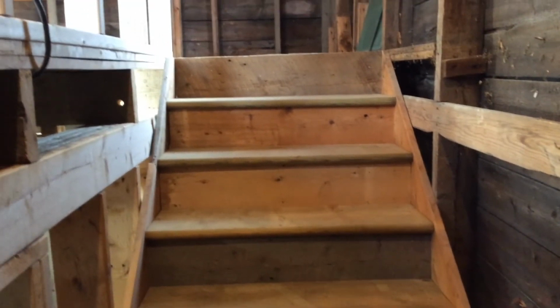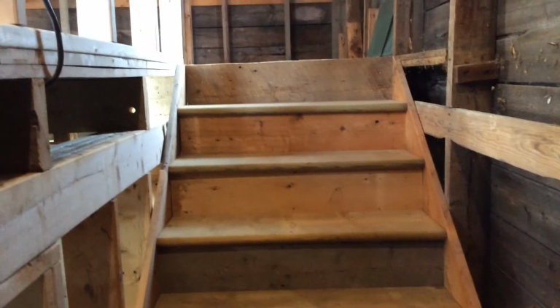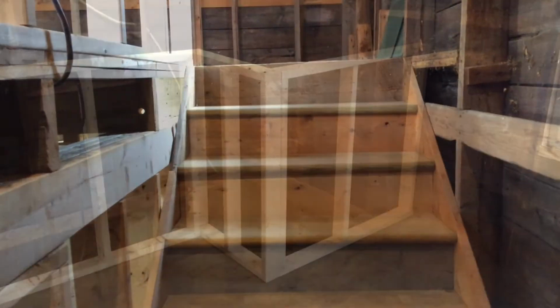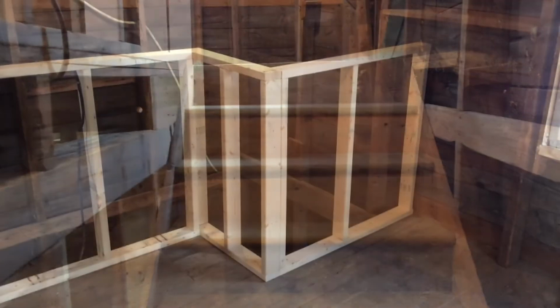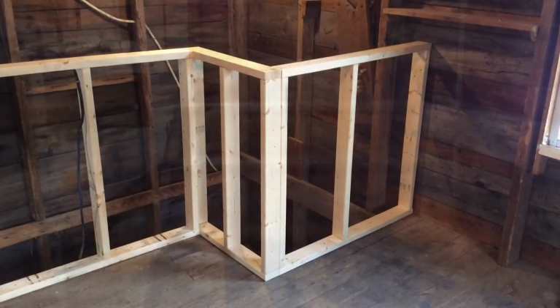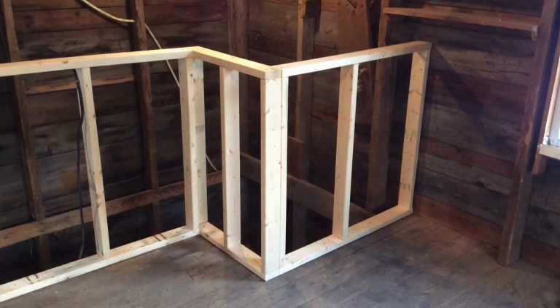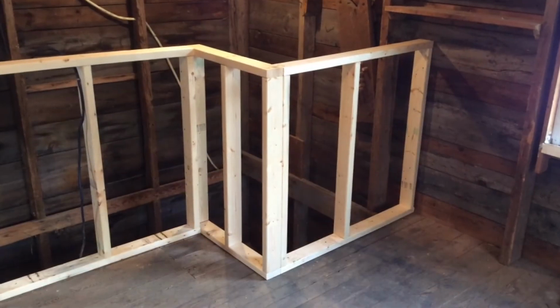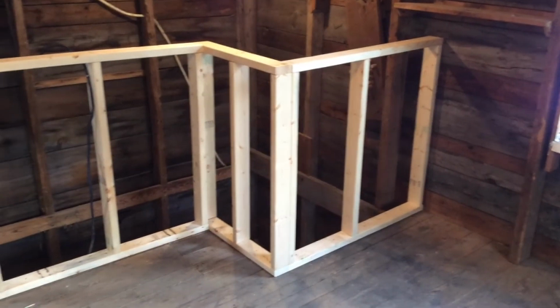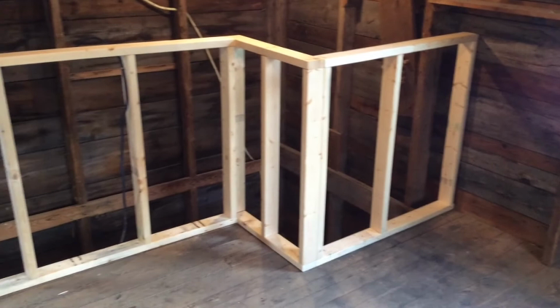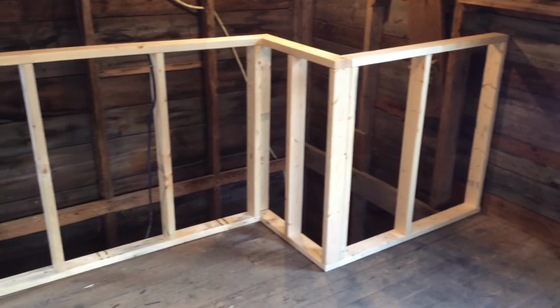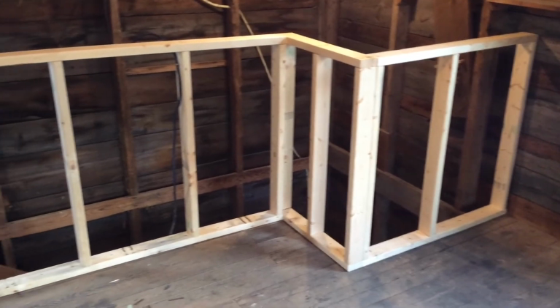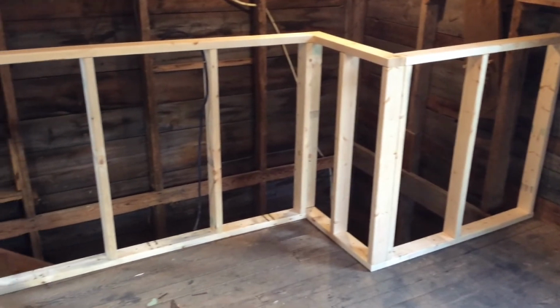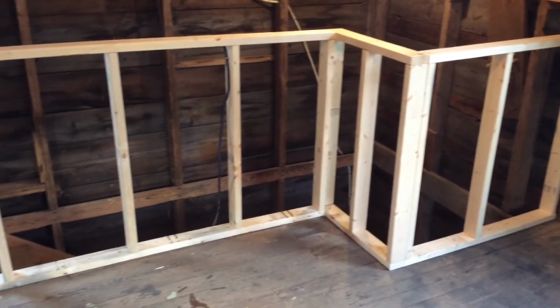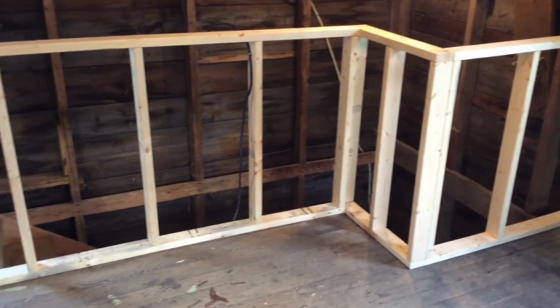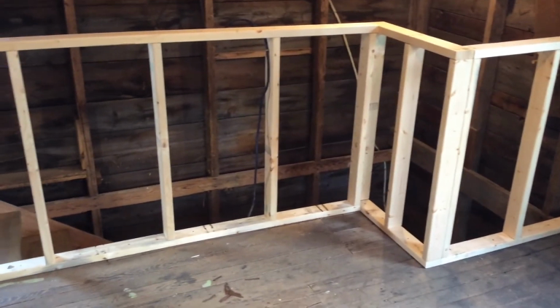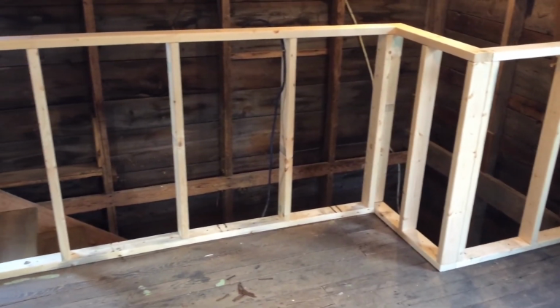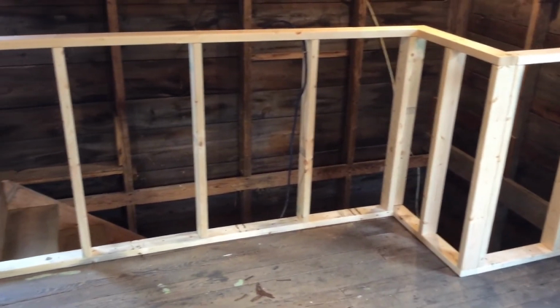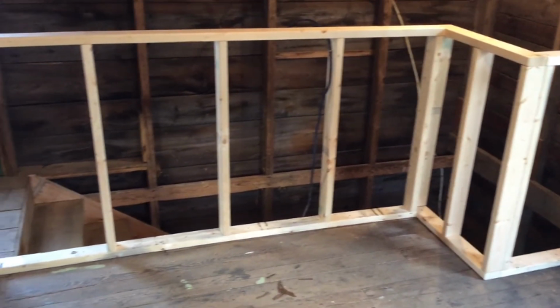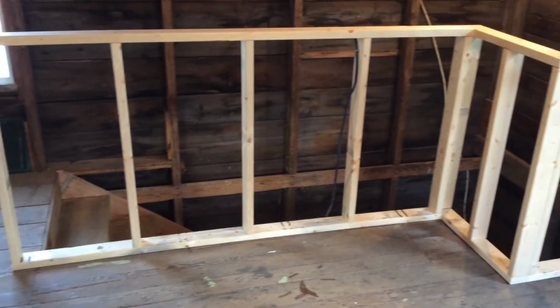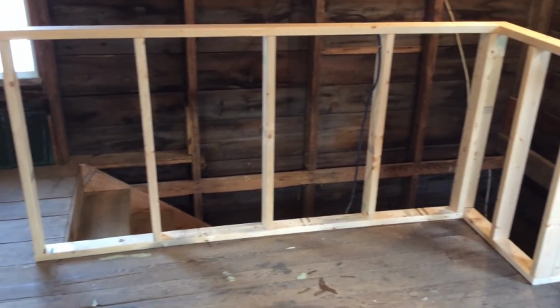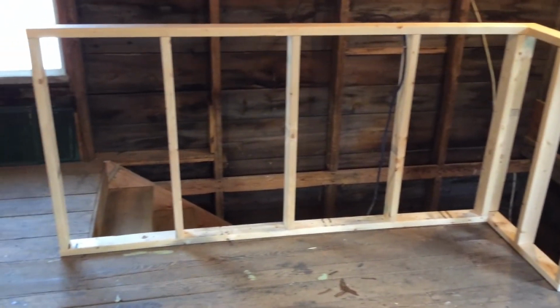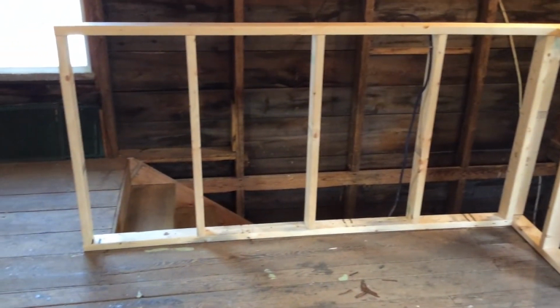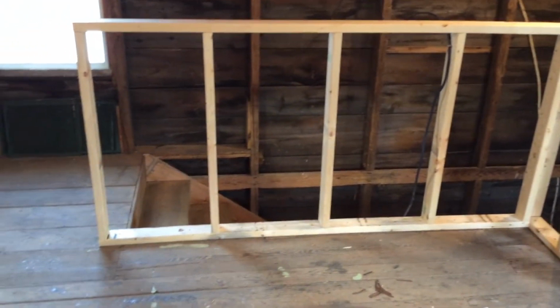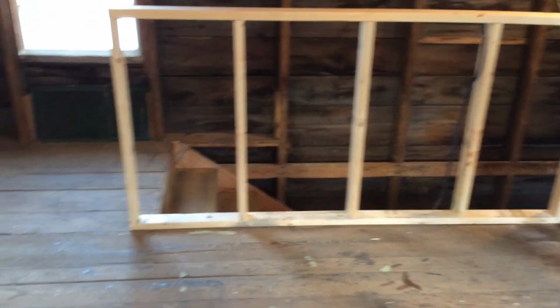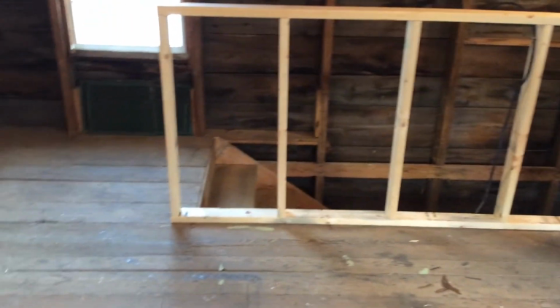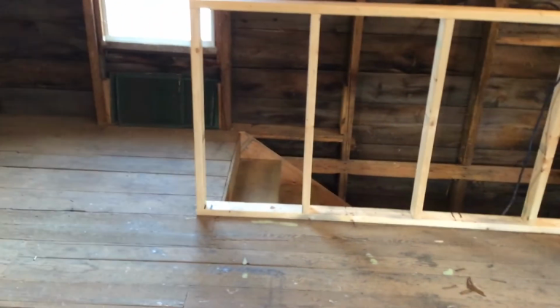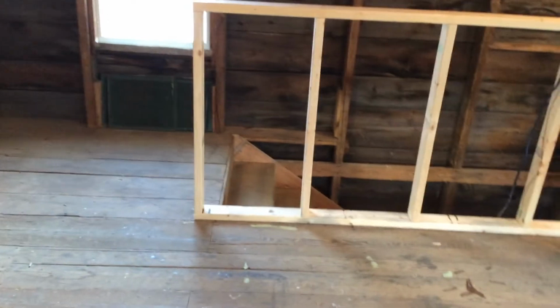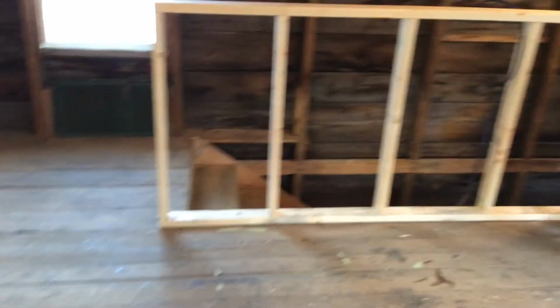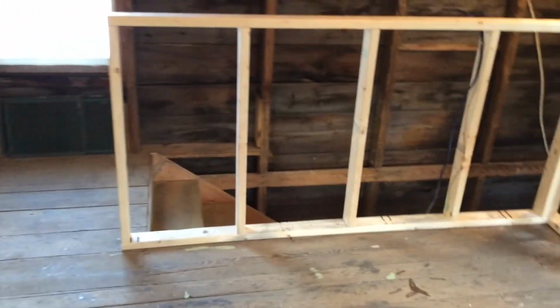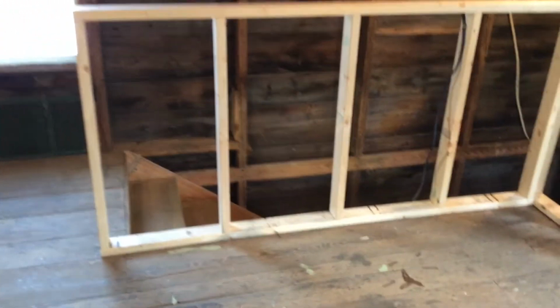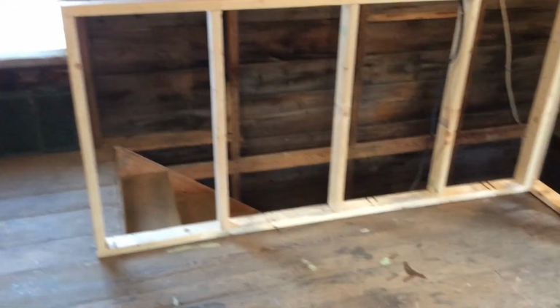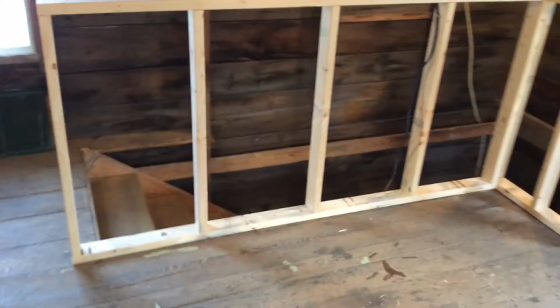And finally a half wall on the top of the stairs which I'll gyprock in. Probably put a workbench in right along the longest side.